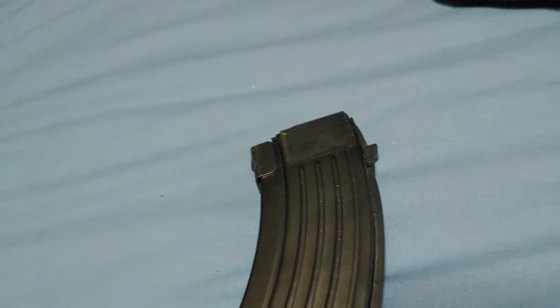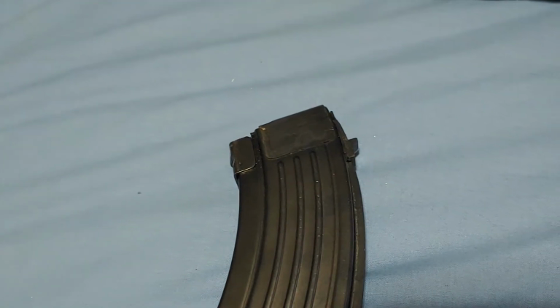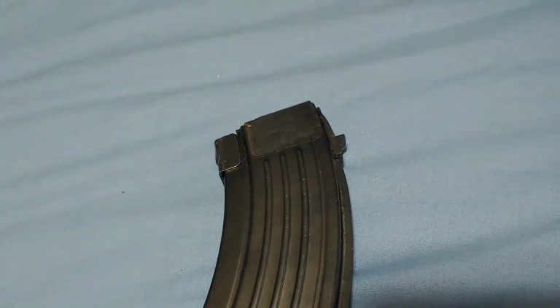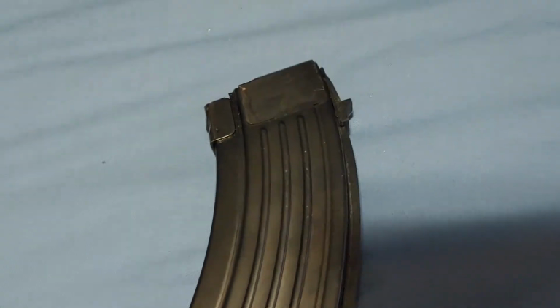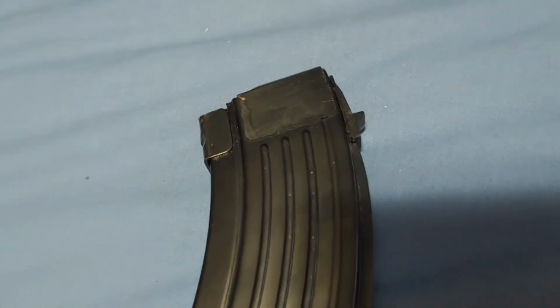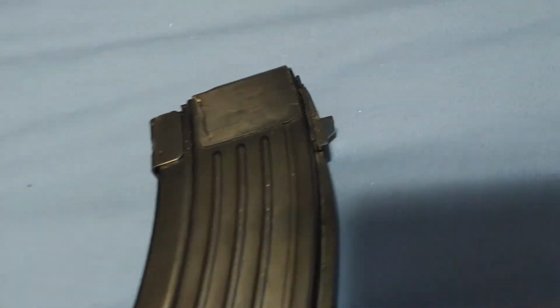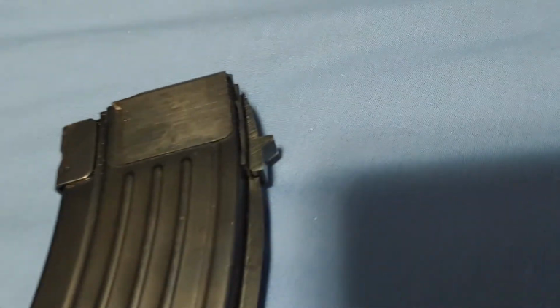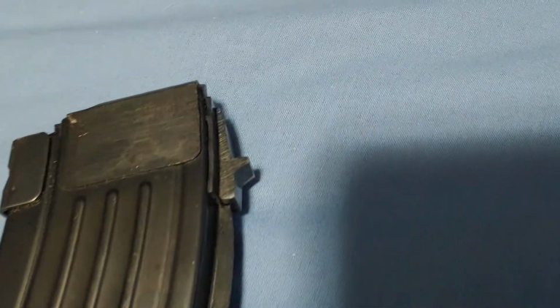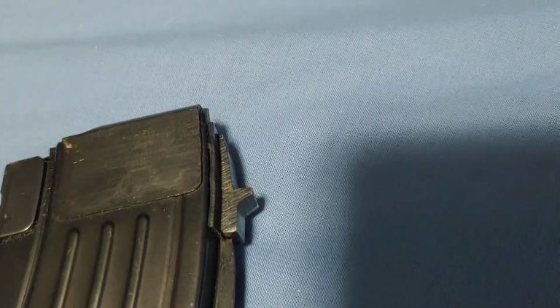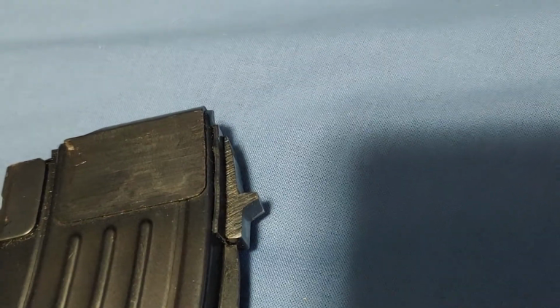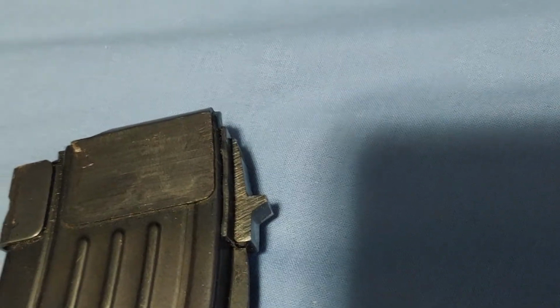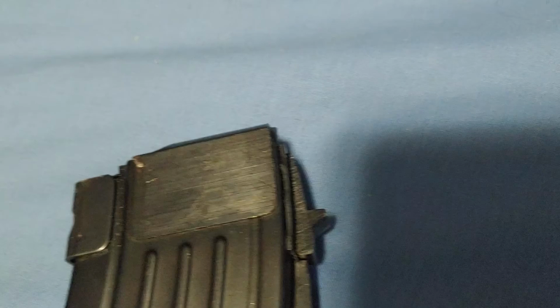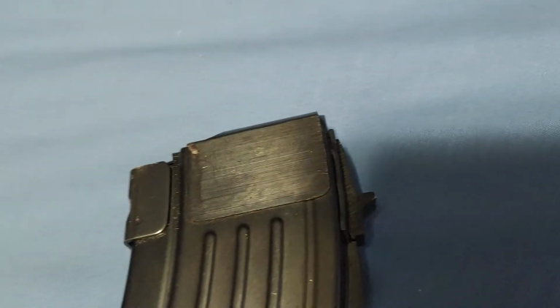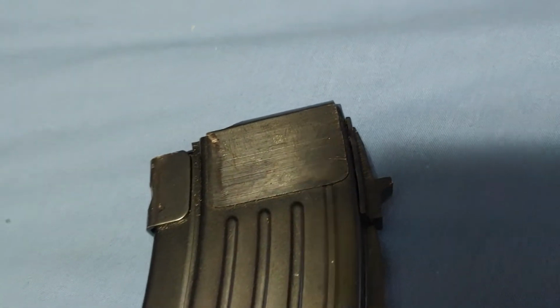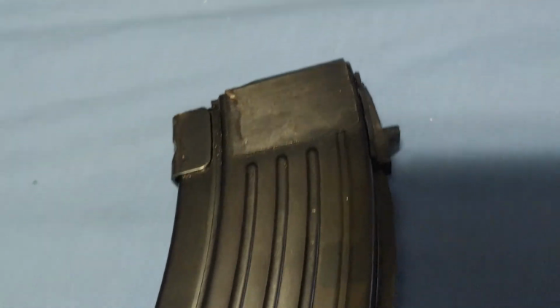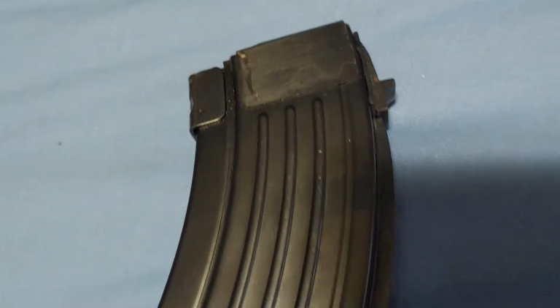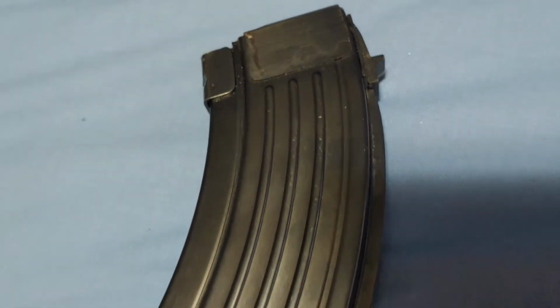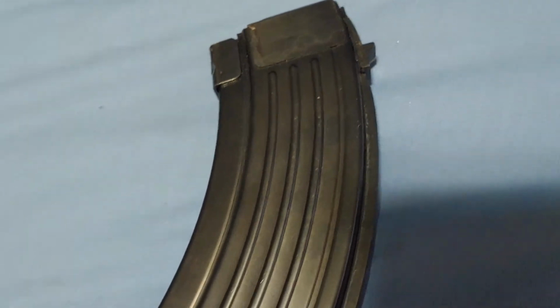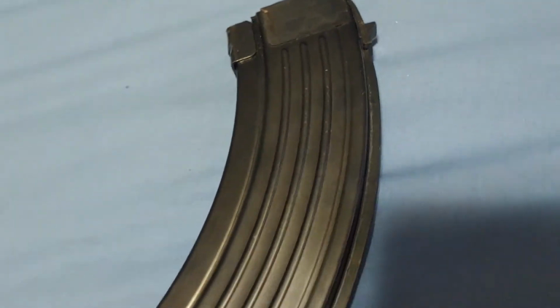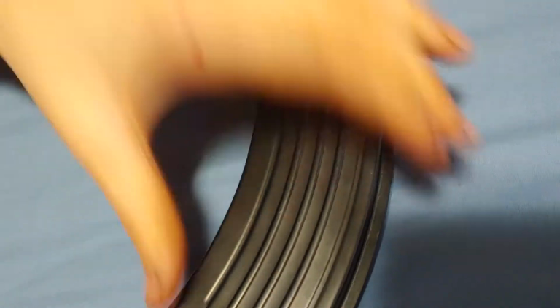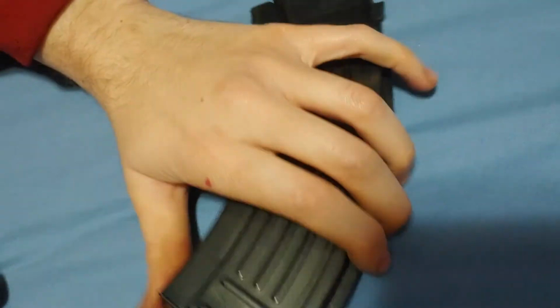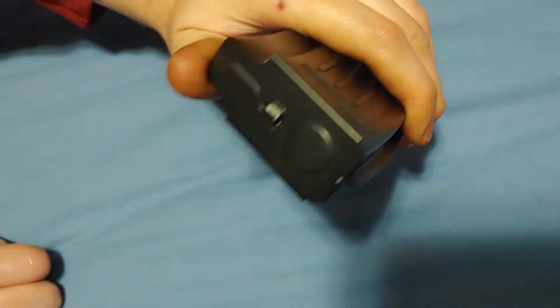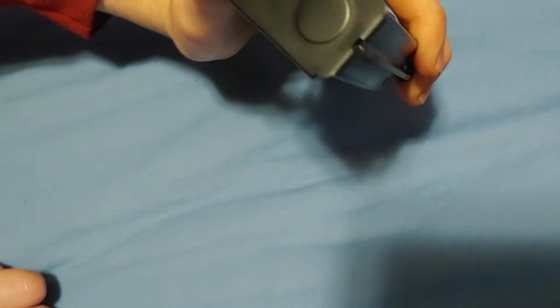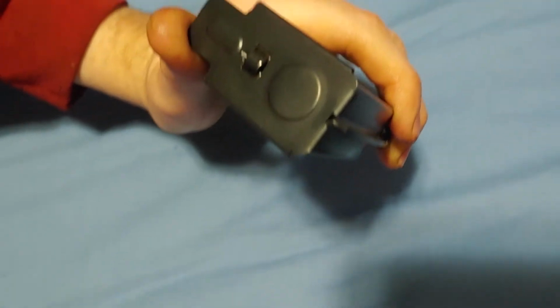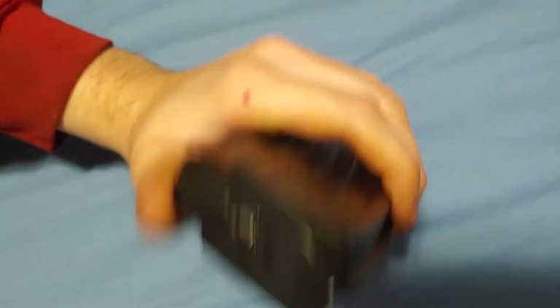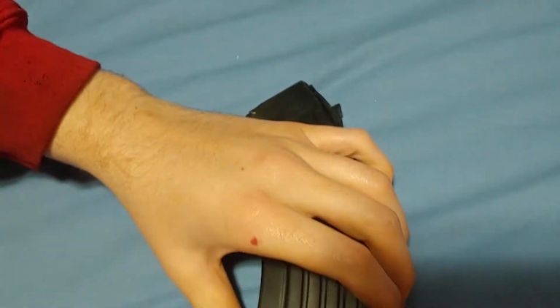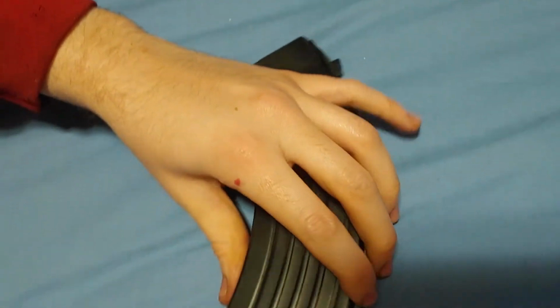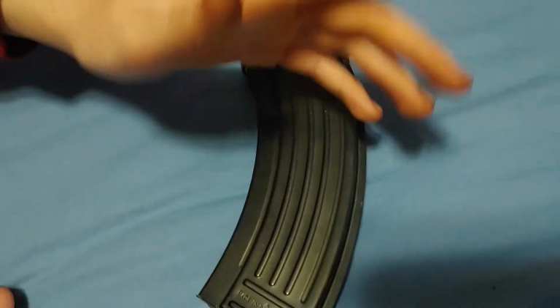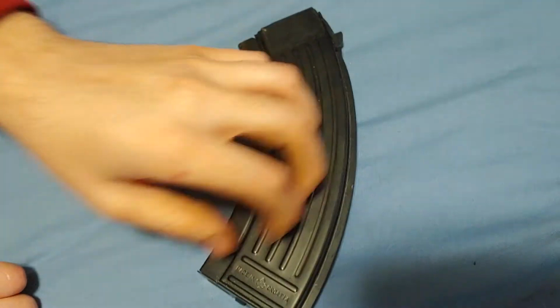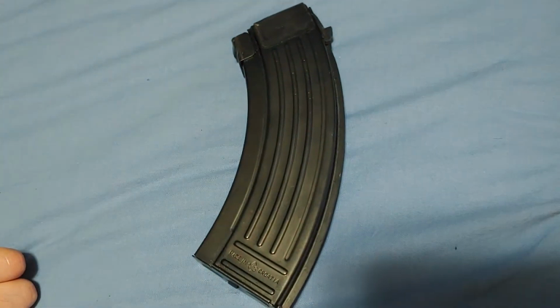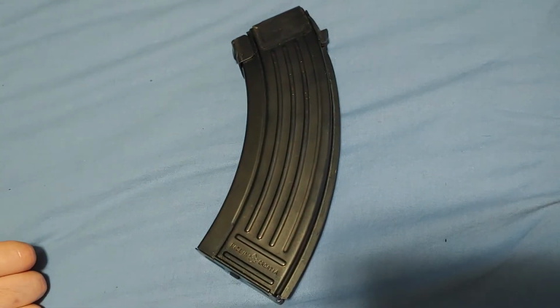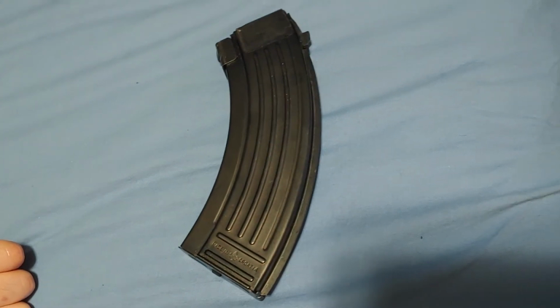The magazine locks up tight, the magazine reliably locks open when empty. All in all, they're good solid magazines. There's nothing really to complain about at all with these.